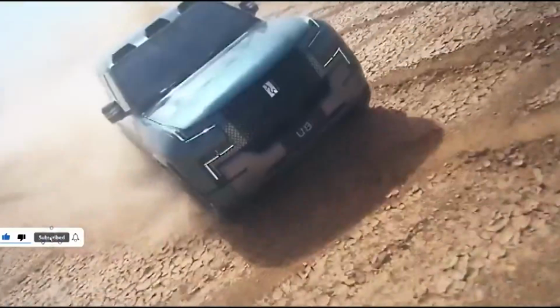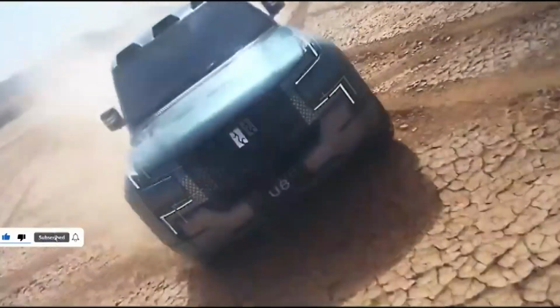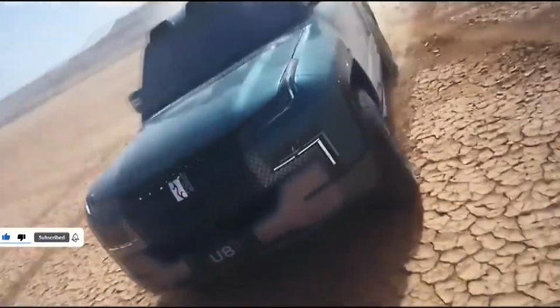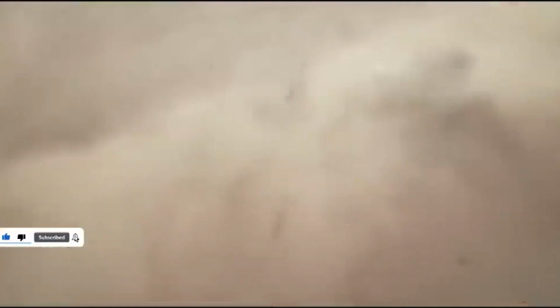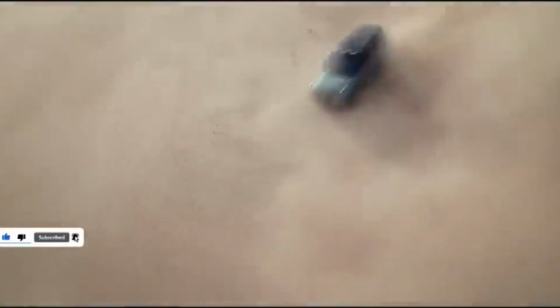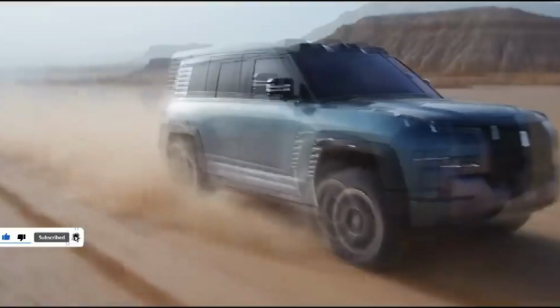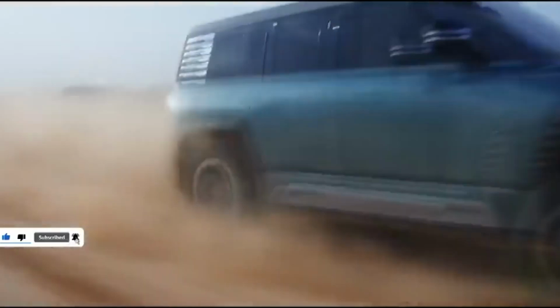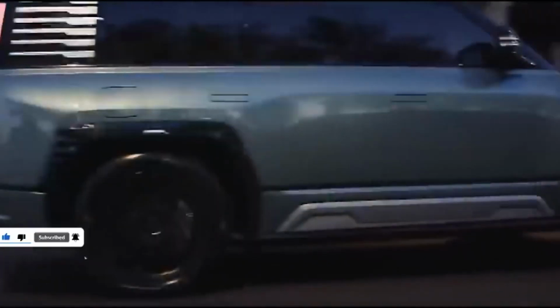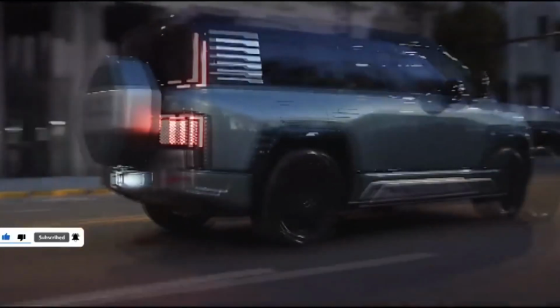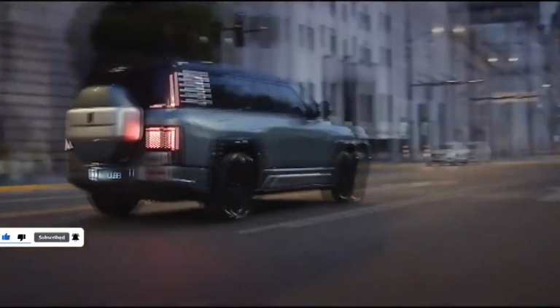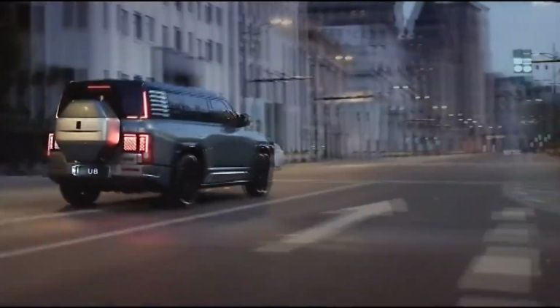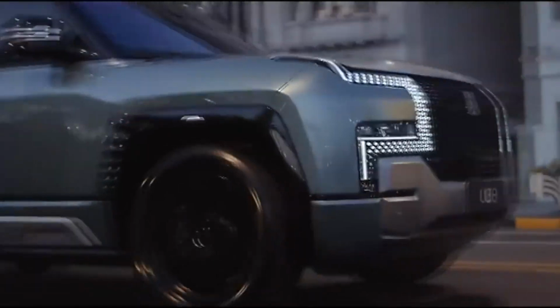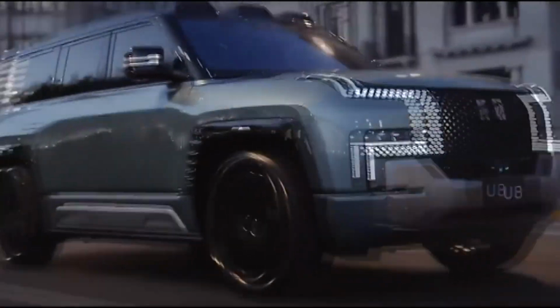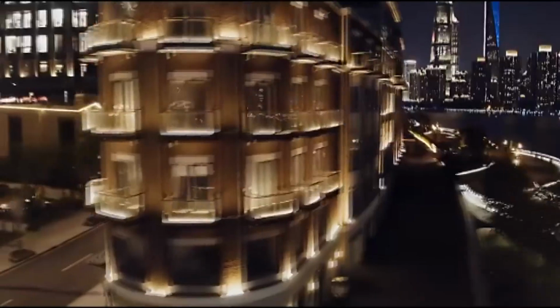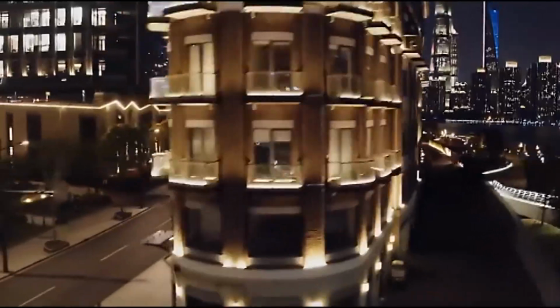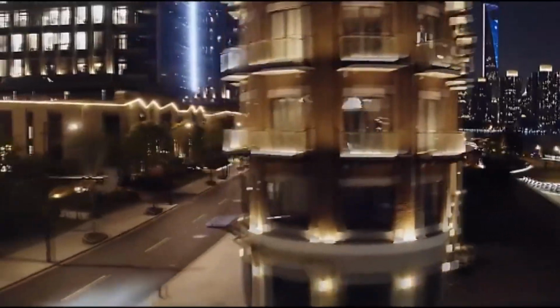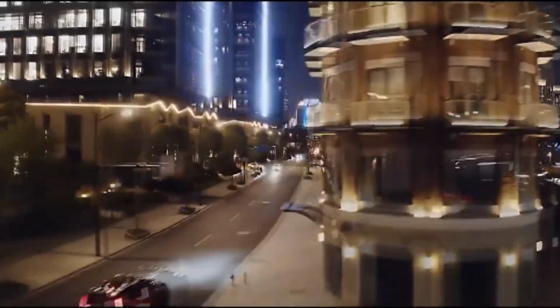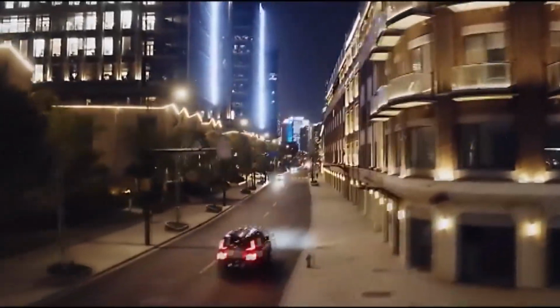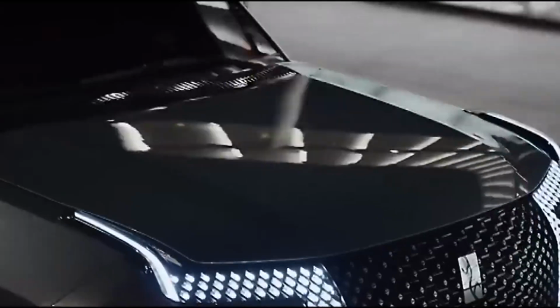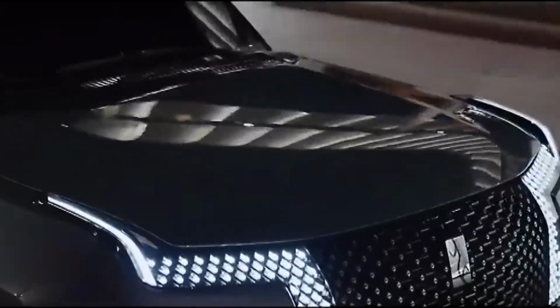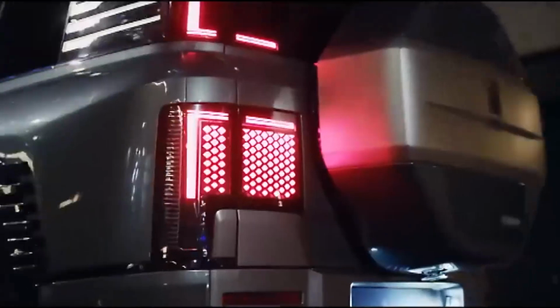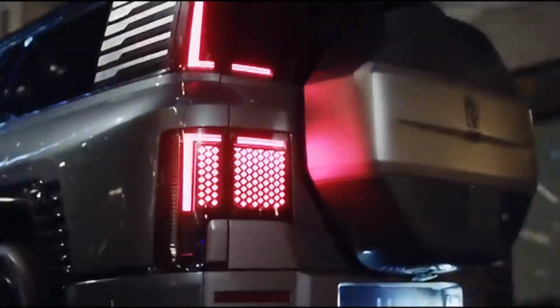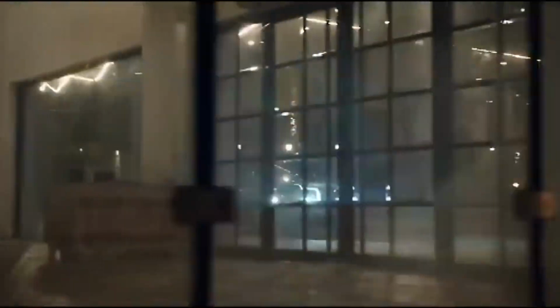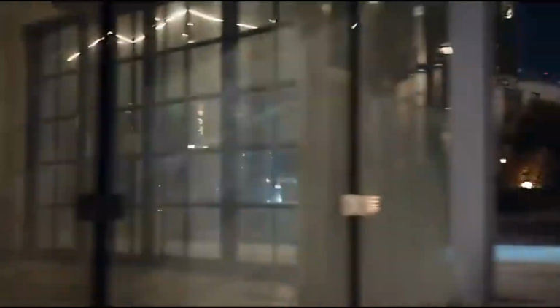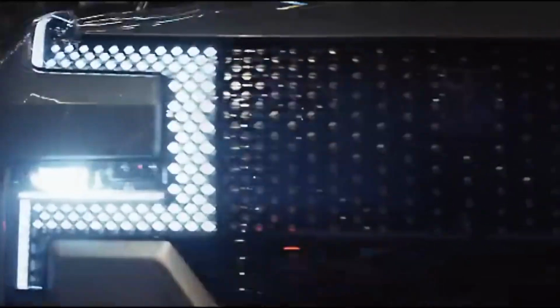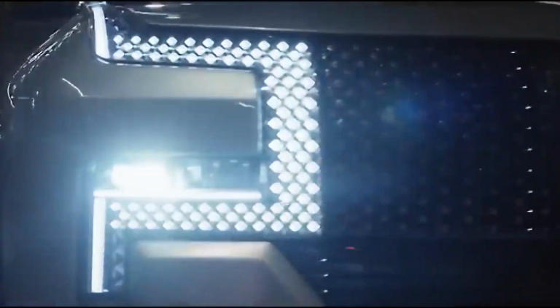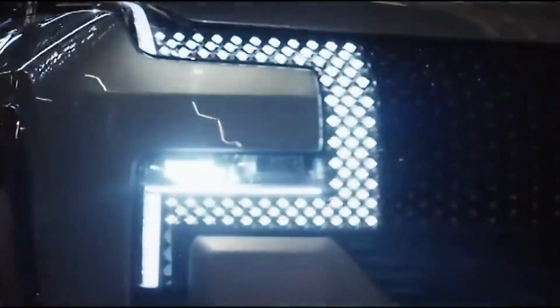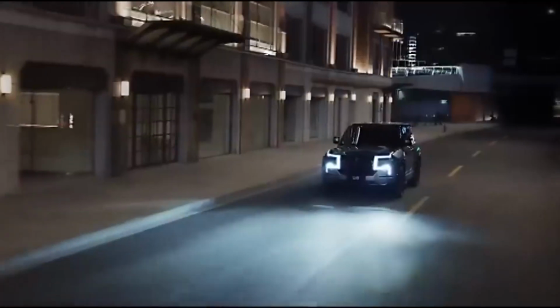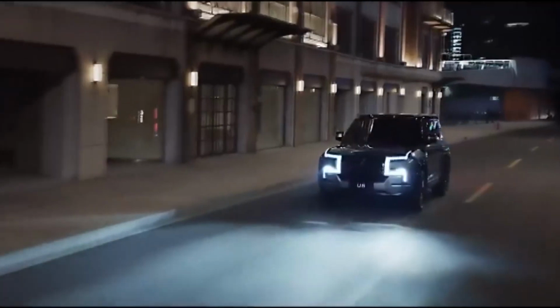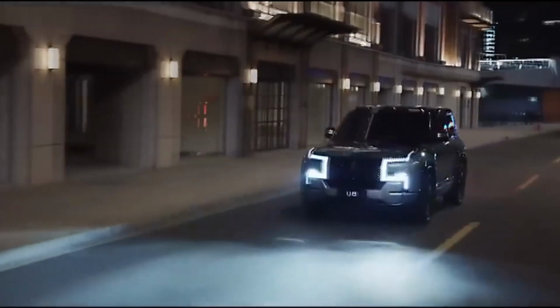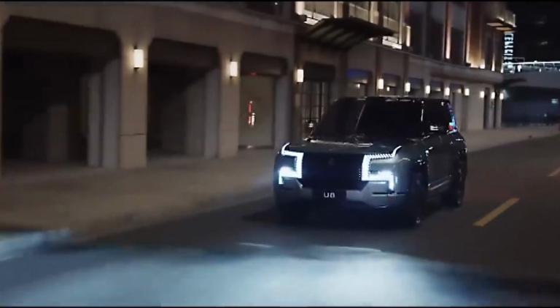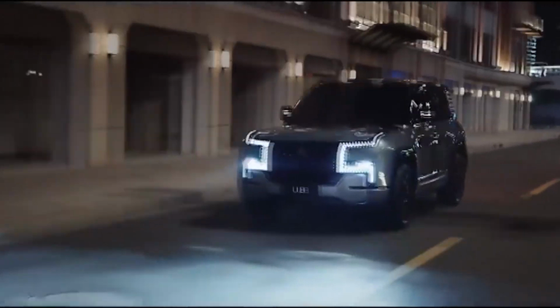Despite its enormous dimensions, the U8 is only a five-seater and does not offer a third-row option. The gross weight is 3,985 kg and the curb weight is 3,460 kg, based on pre-release data.